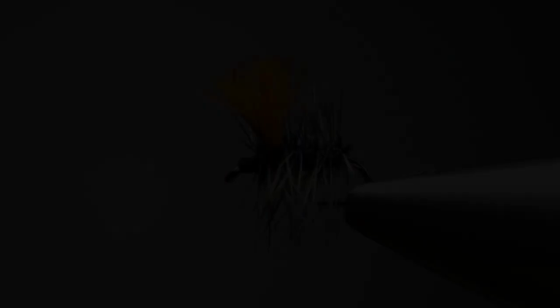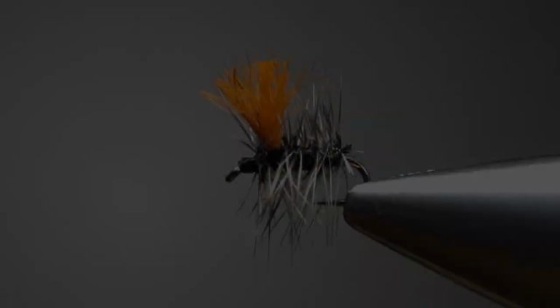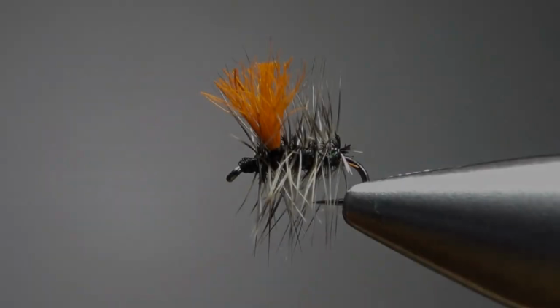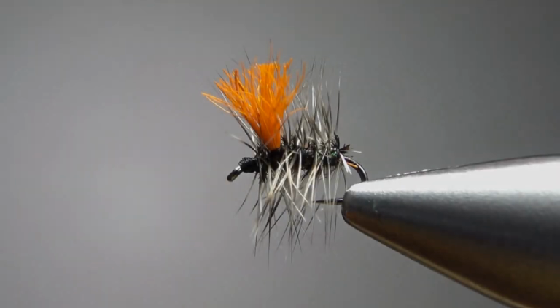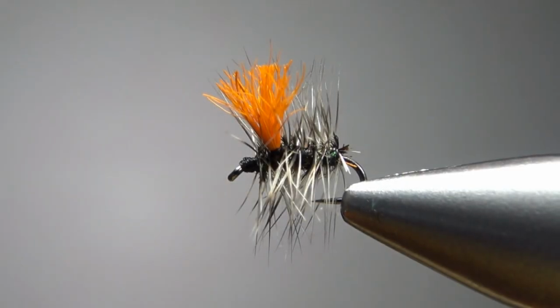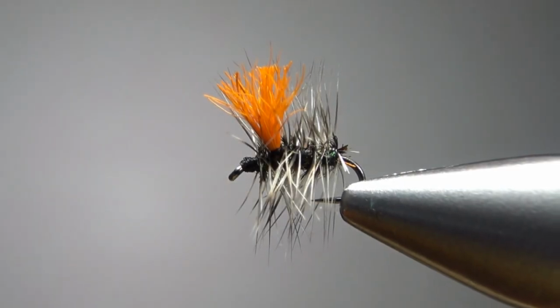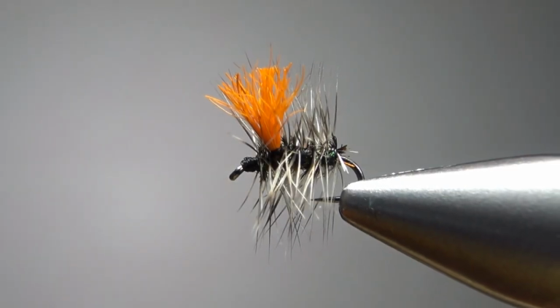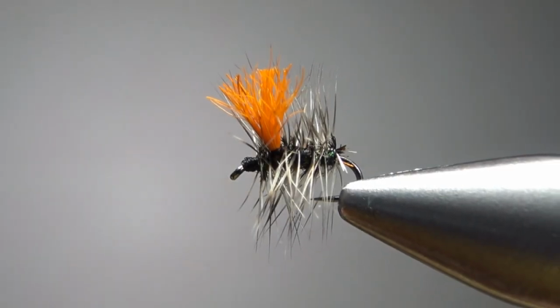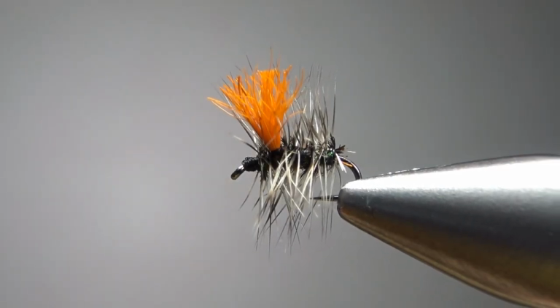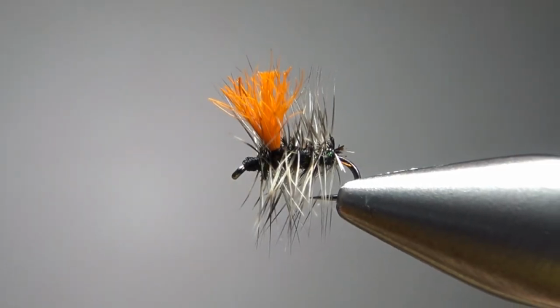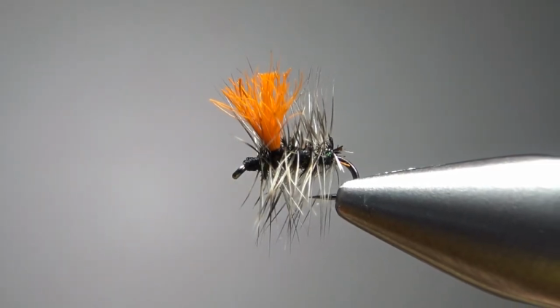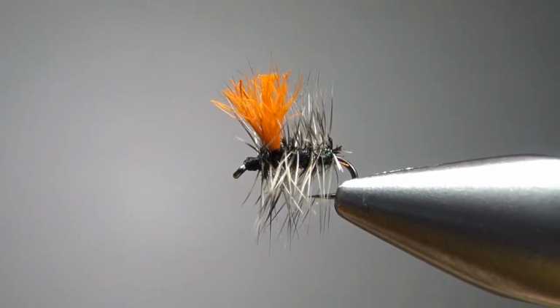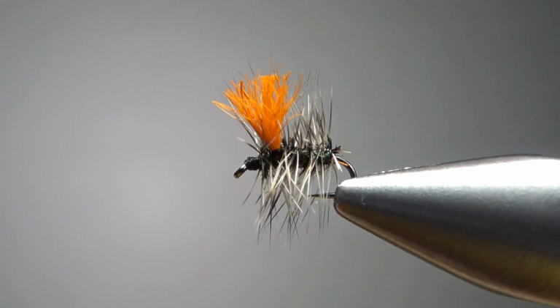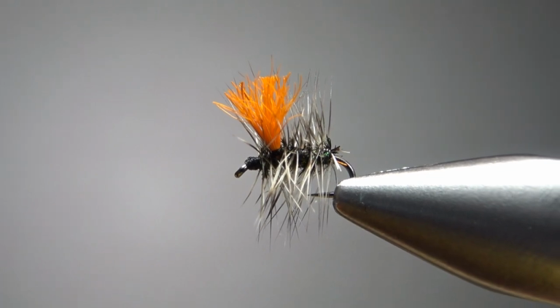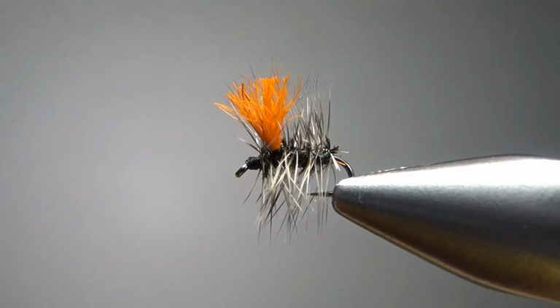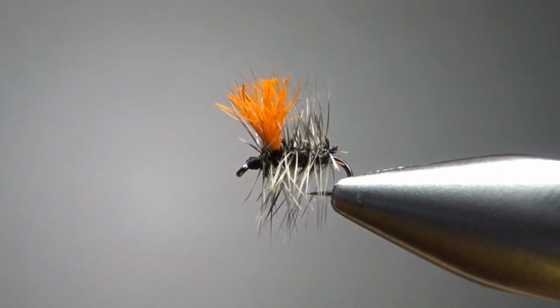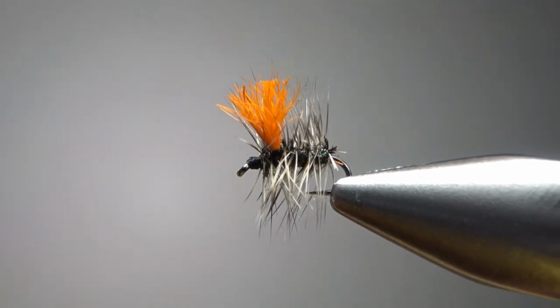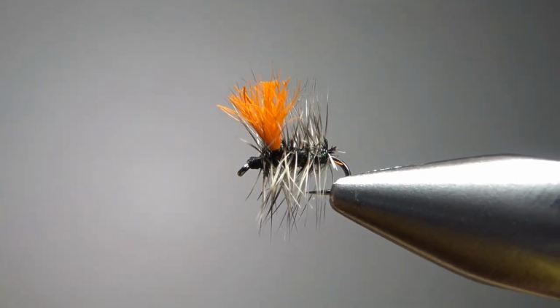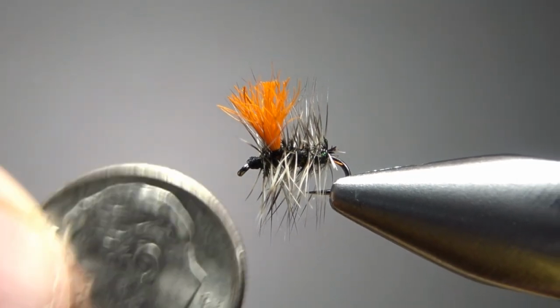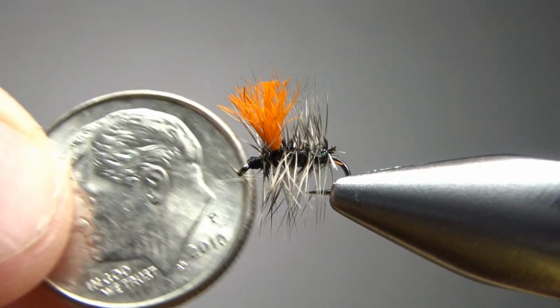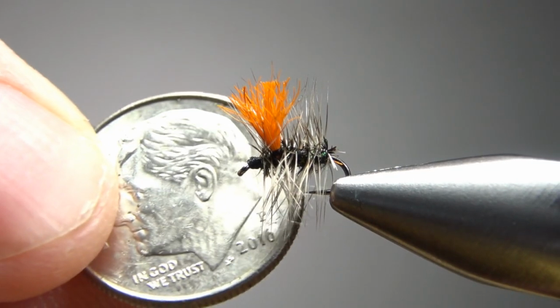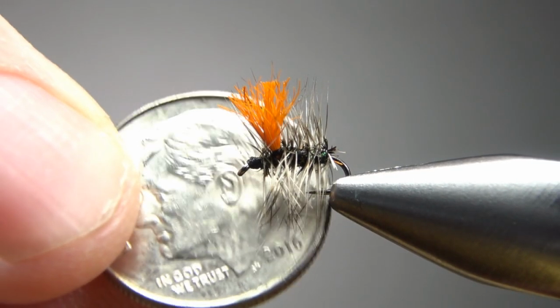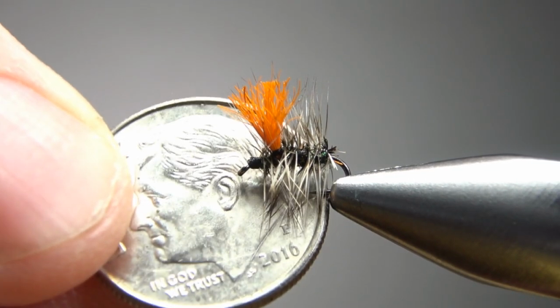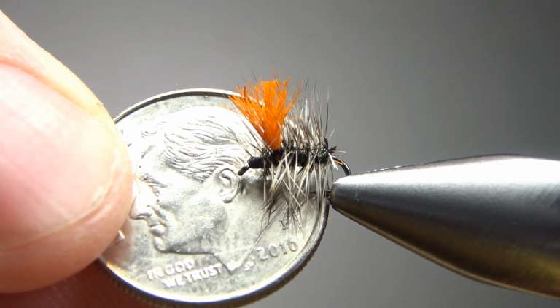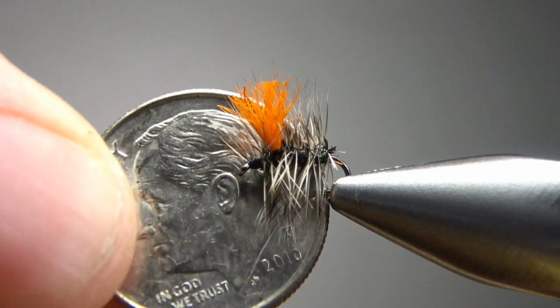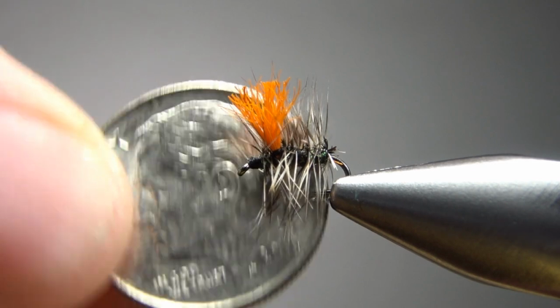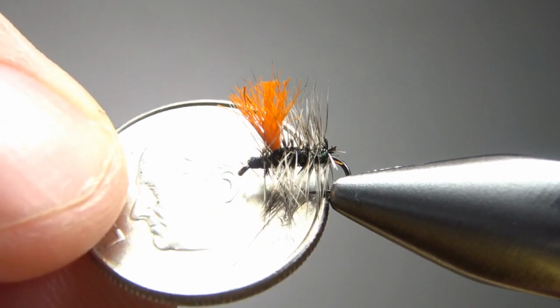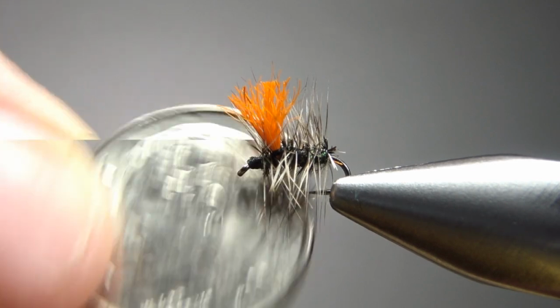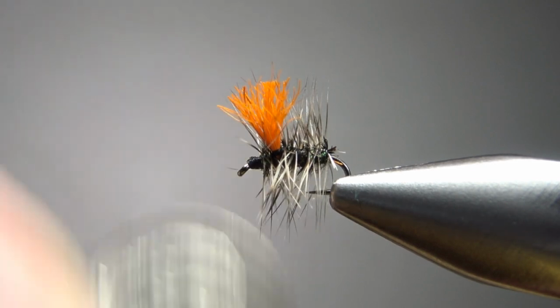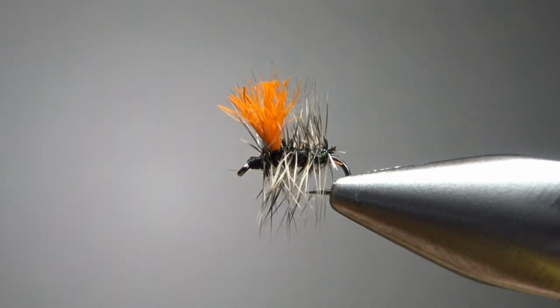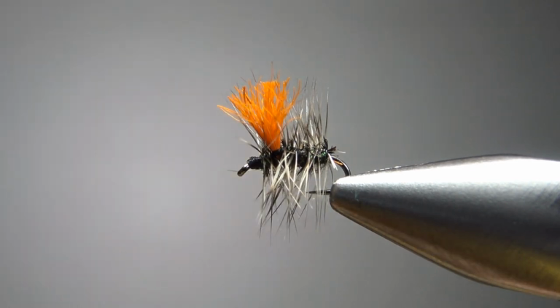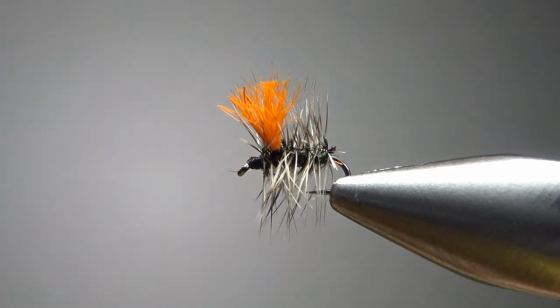So there it is in the vise — a high-vis Griffith's Gnat. I'll tie these on 18s and 20s. You could certainly go smaller, but 18s and 20s usually work for me. It's not the smallest fly in the world, but there it is next to a dime and it's a pretty small pattern.